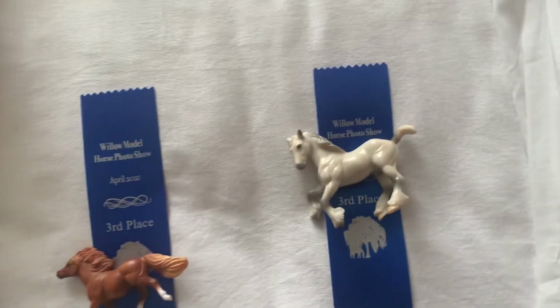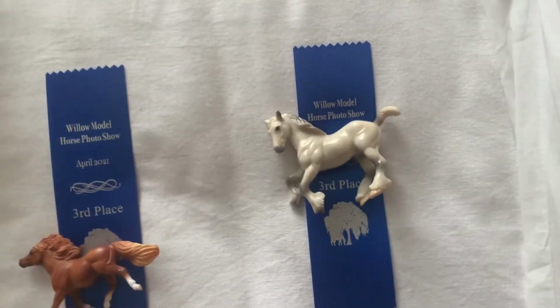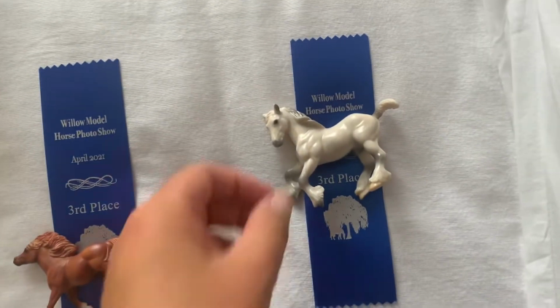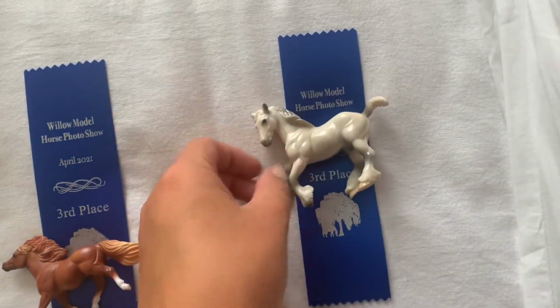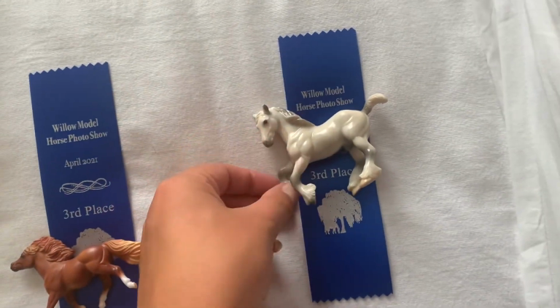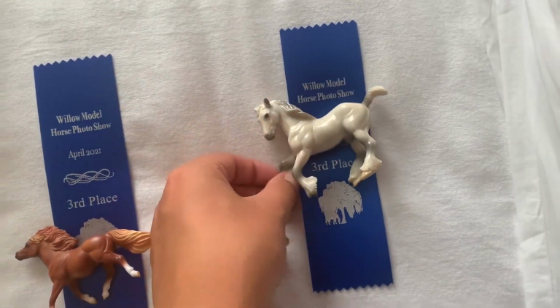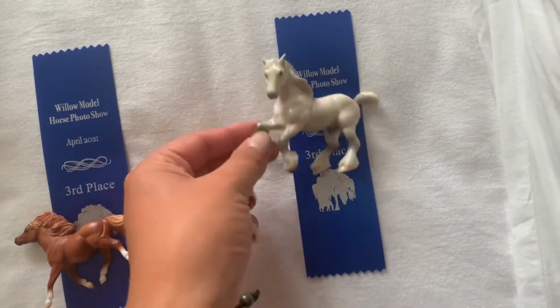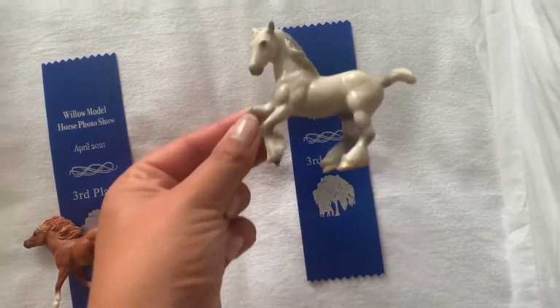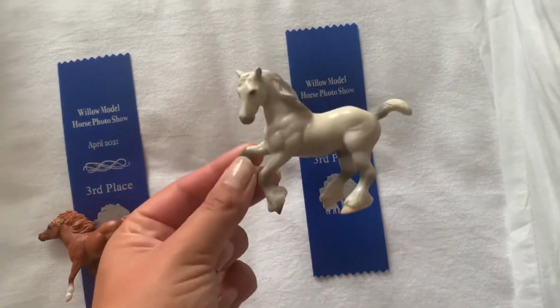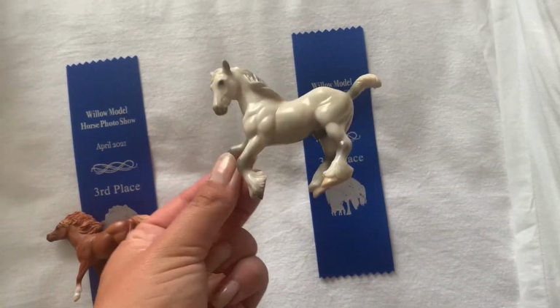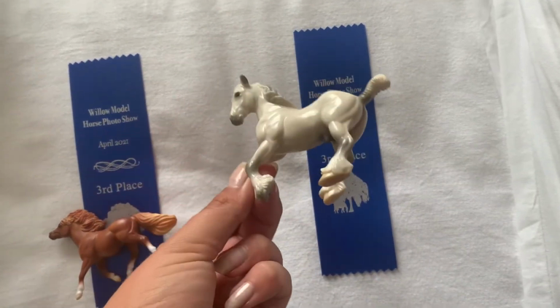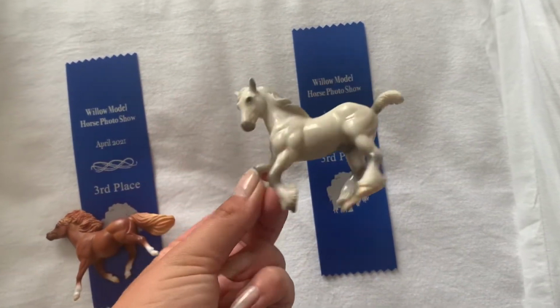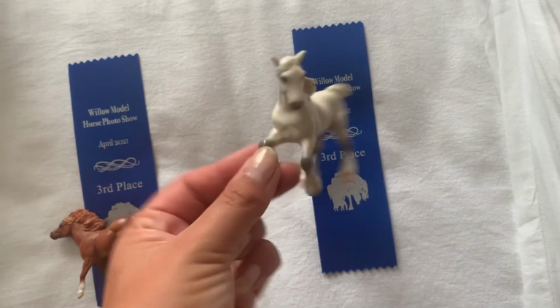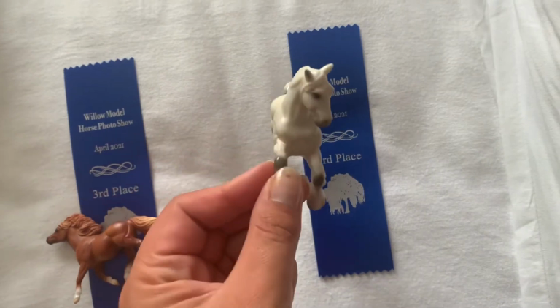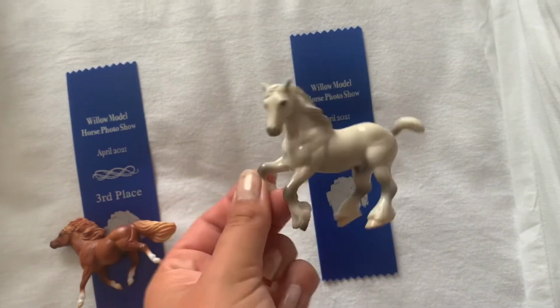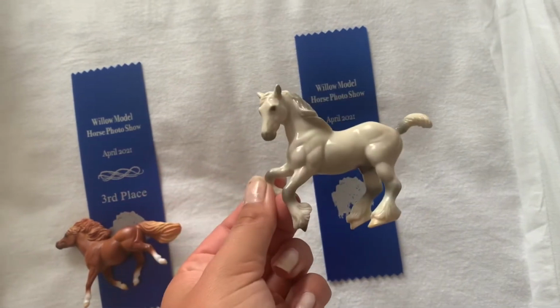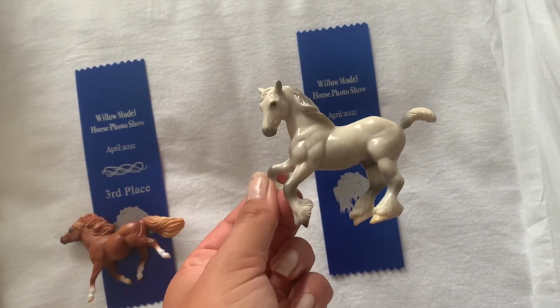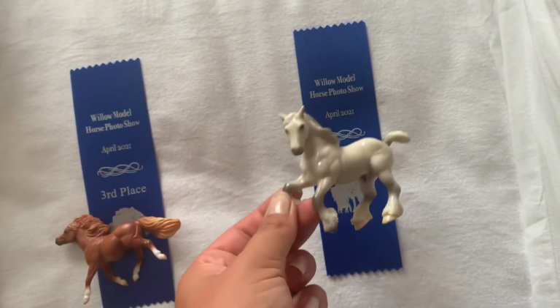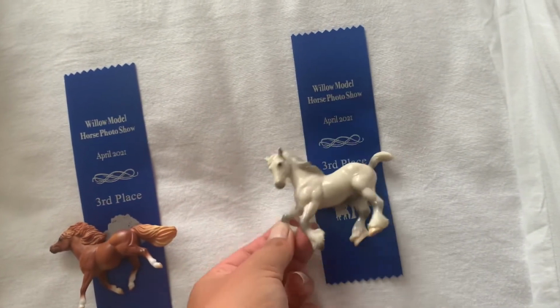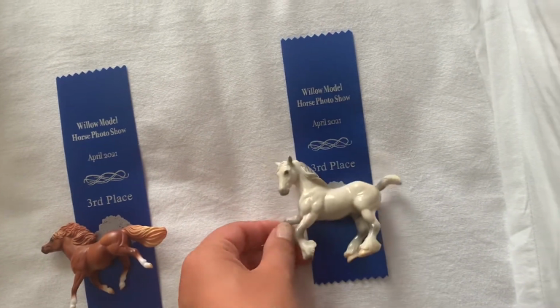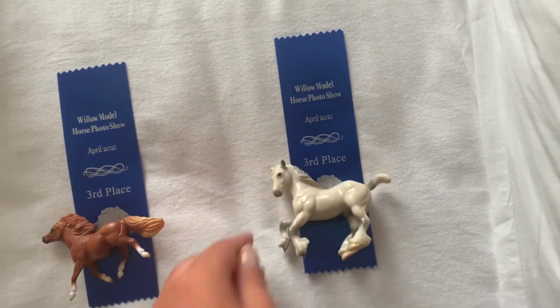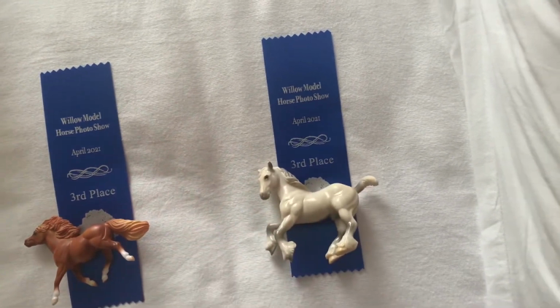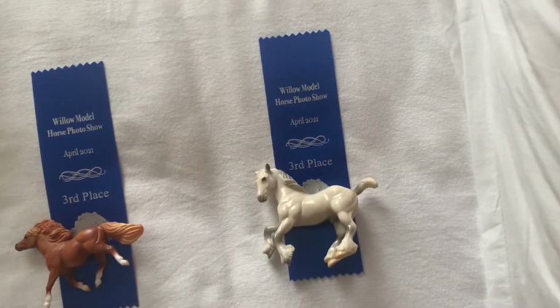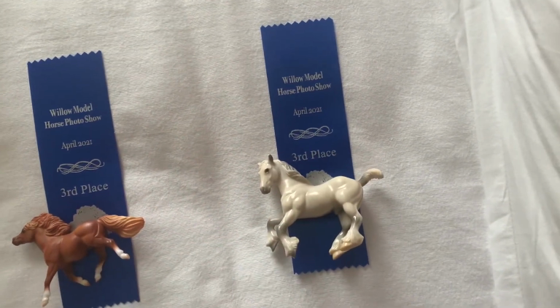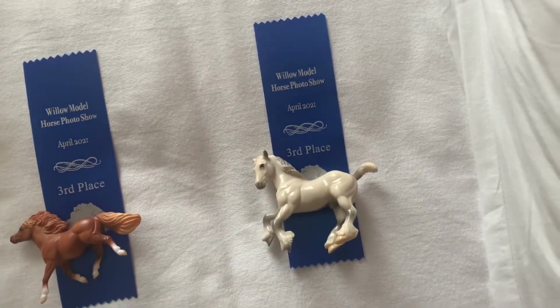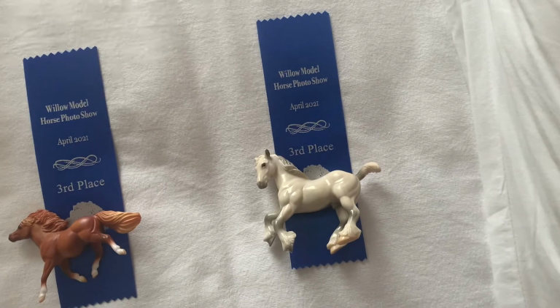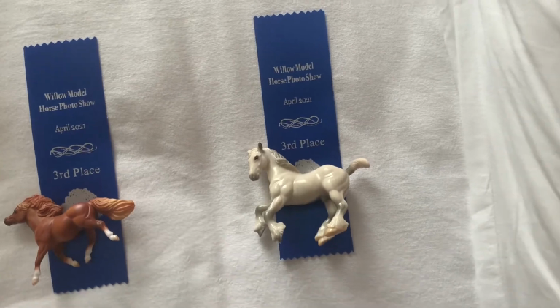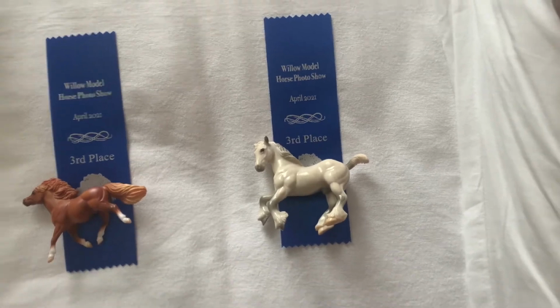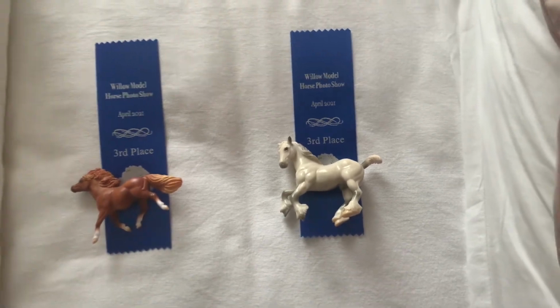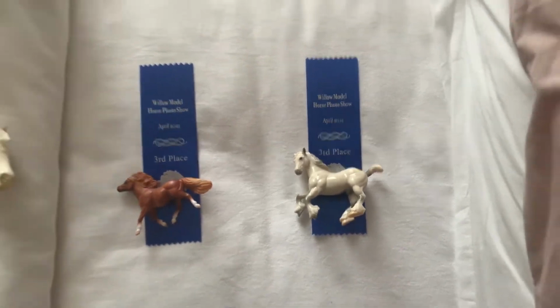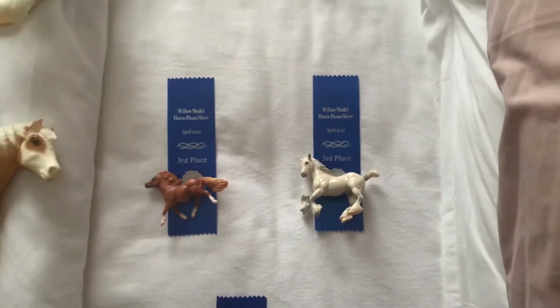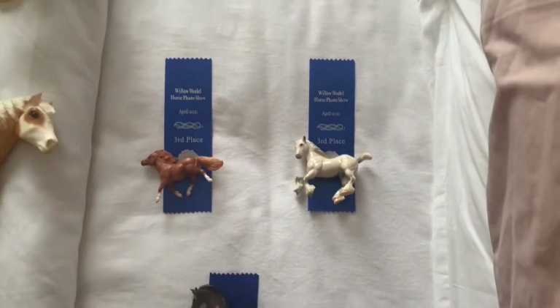And then here's Ronin — he's one of the Briarfest 2005, or maybe Seven Horses models. And he got third in the Percheron class, and that's all the third places we got.